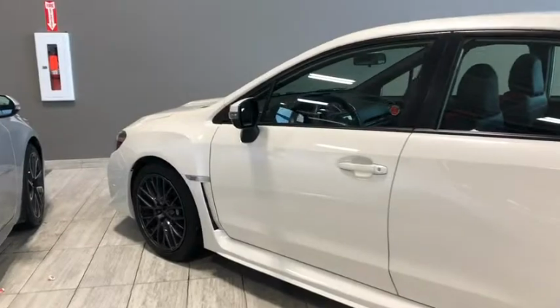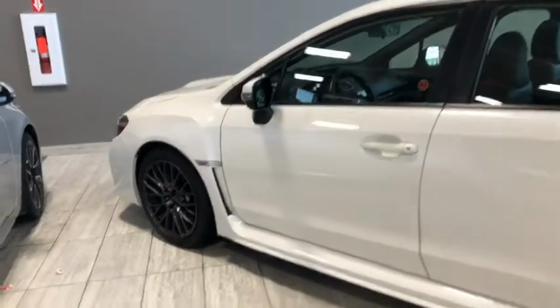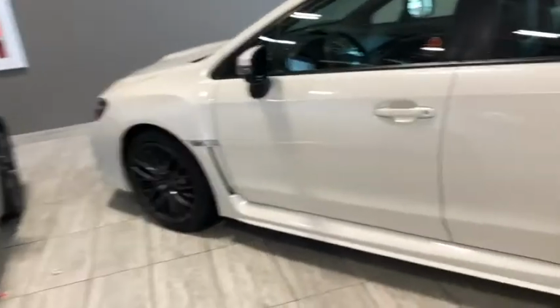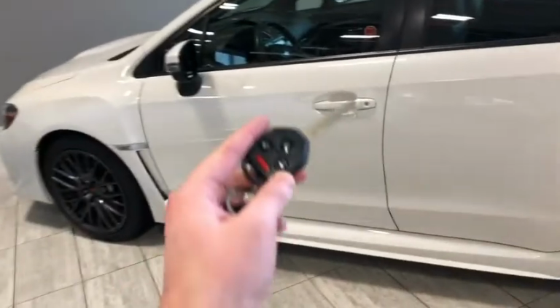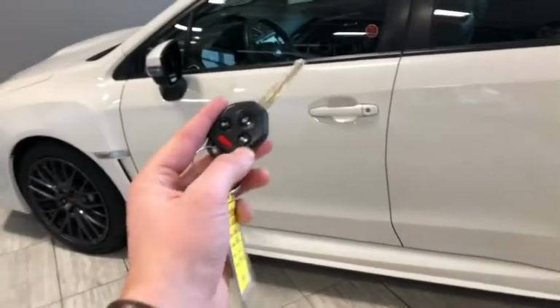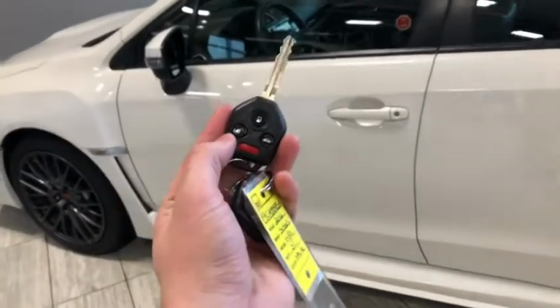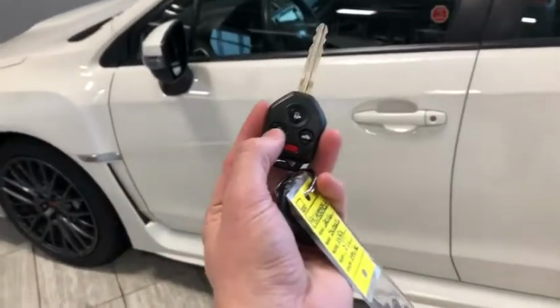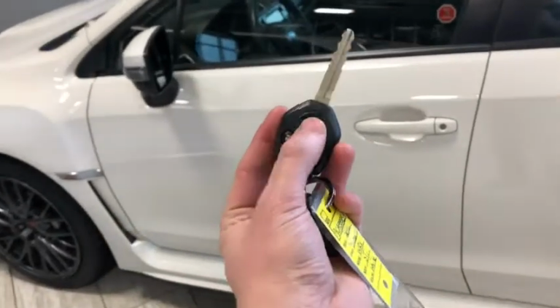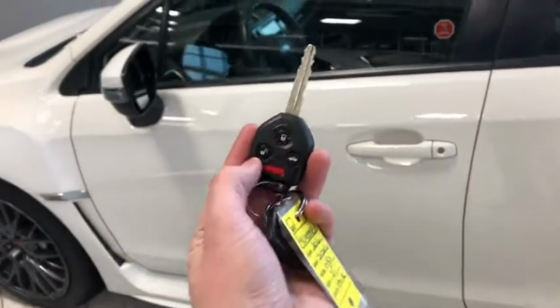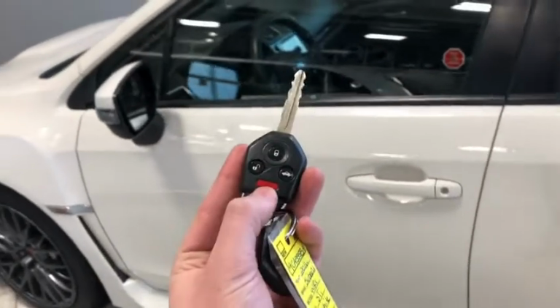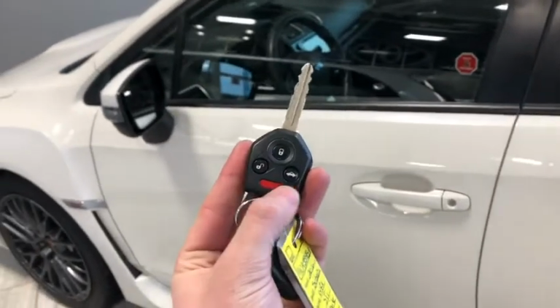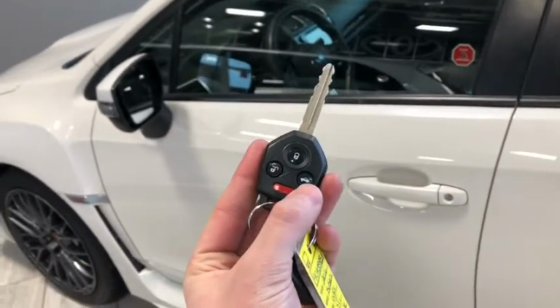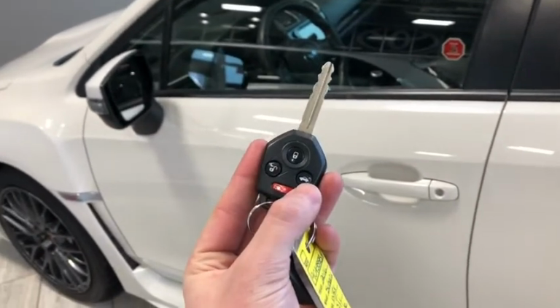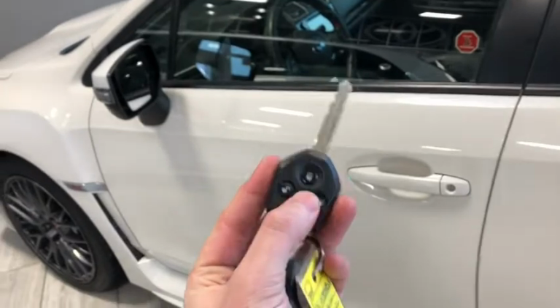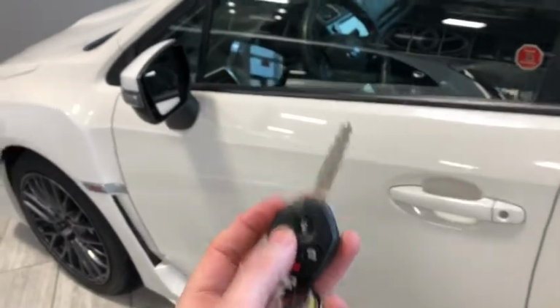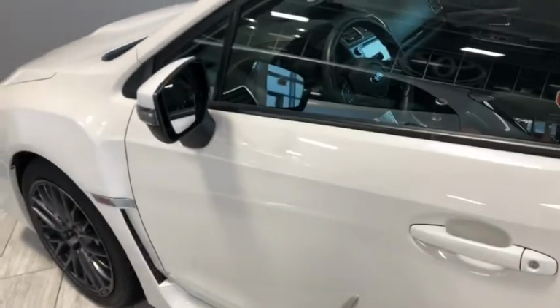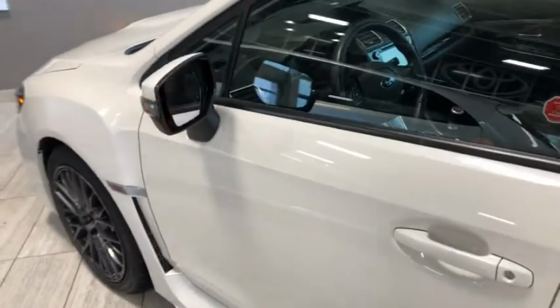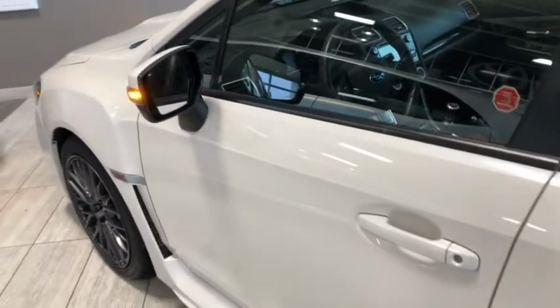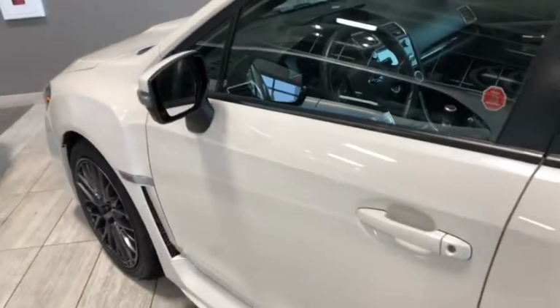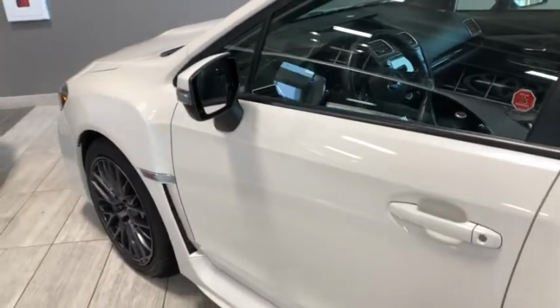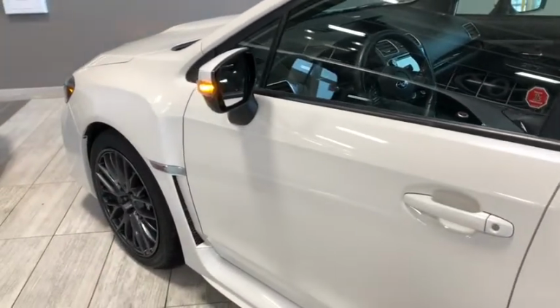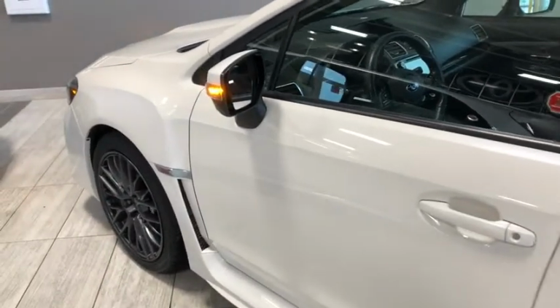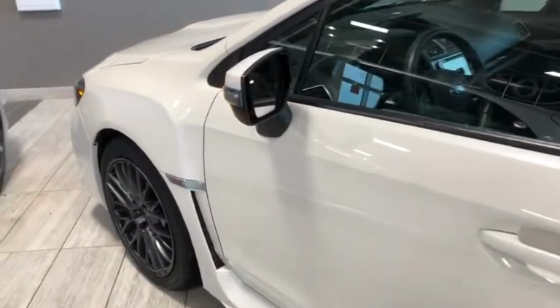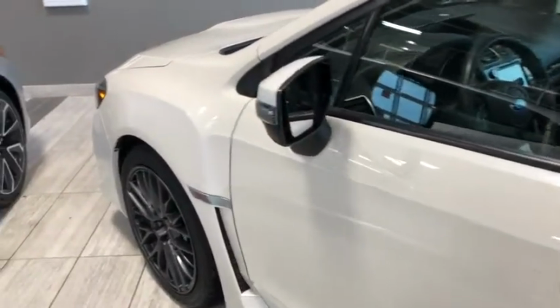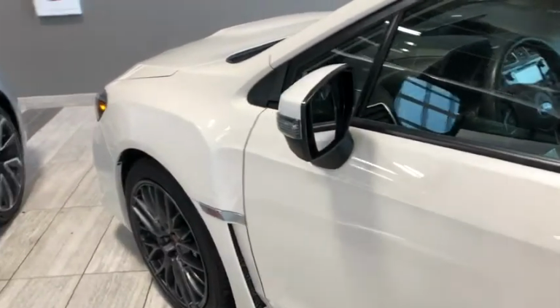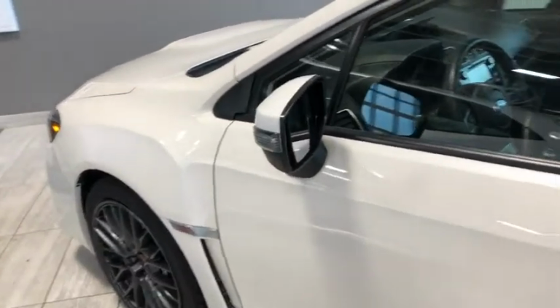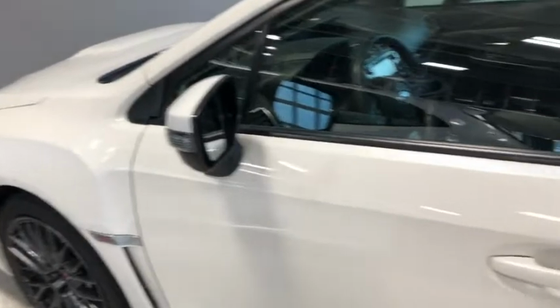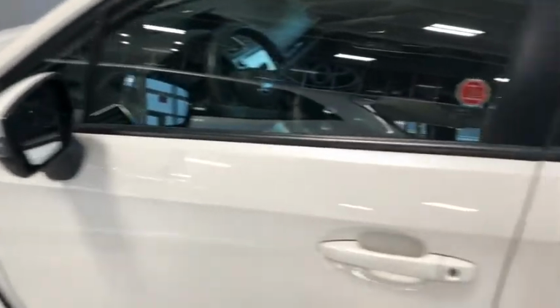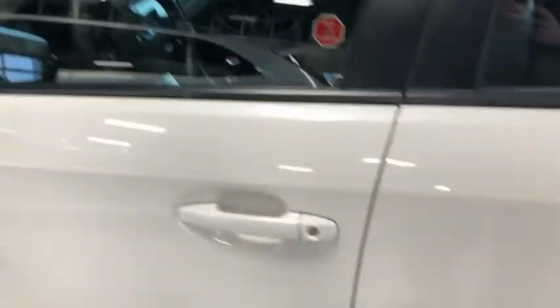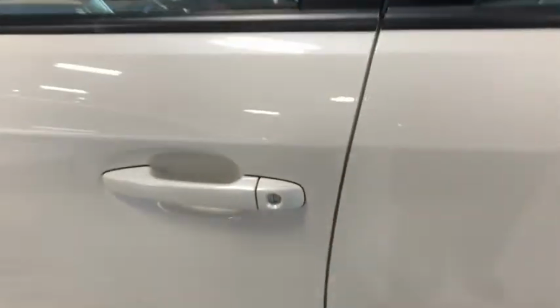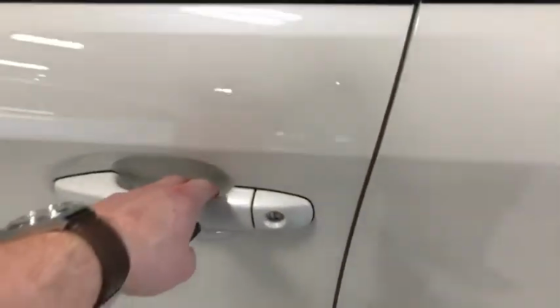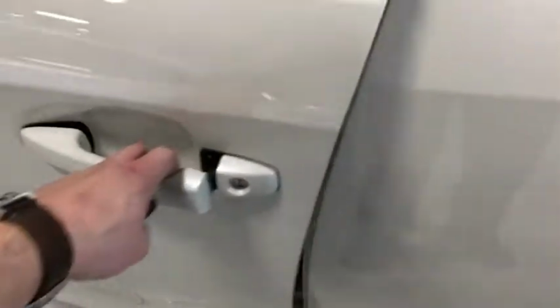Helping us inside, we've got our key fob — we got the lock and unlock buttons, panic switch, and then we have our trunk latch button, so we can unlock once for the driver's side door and twice for all four. You can see we have the signal light just on our mirror, so we'll hop right in.